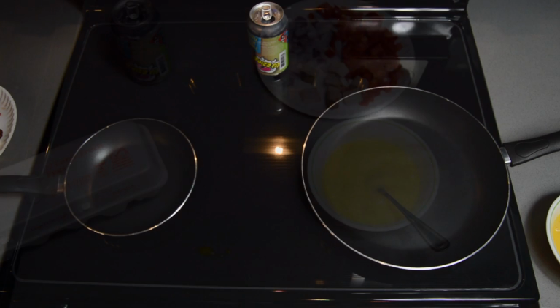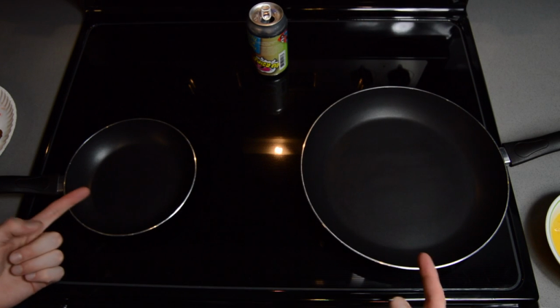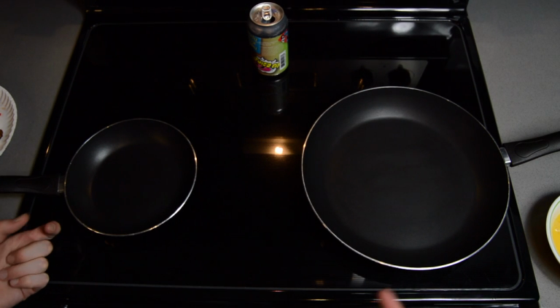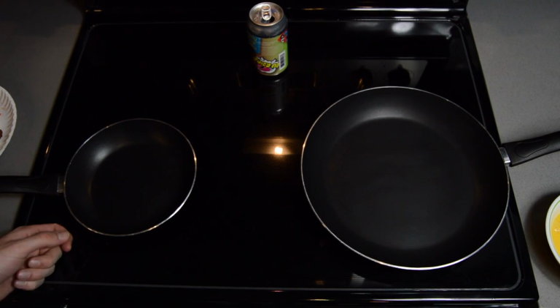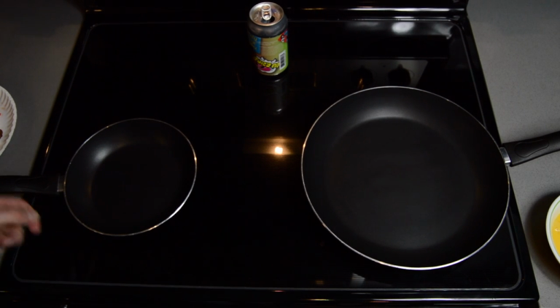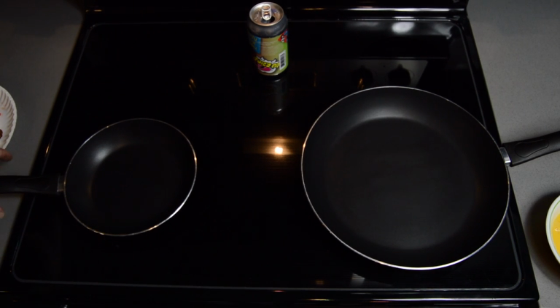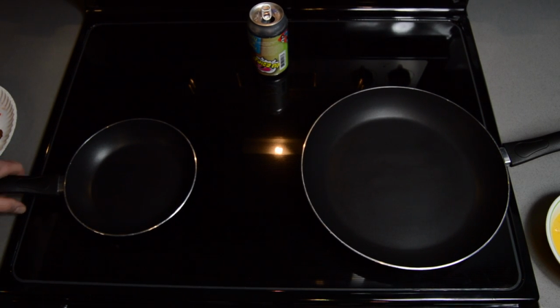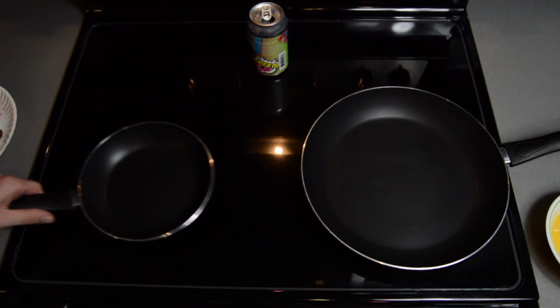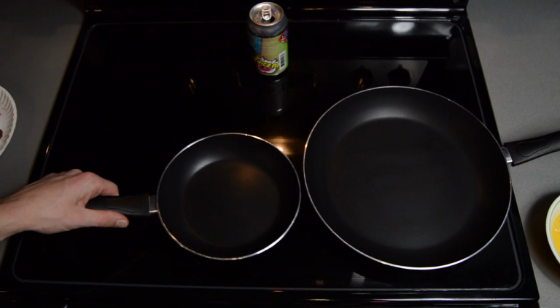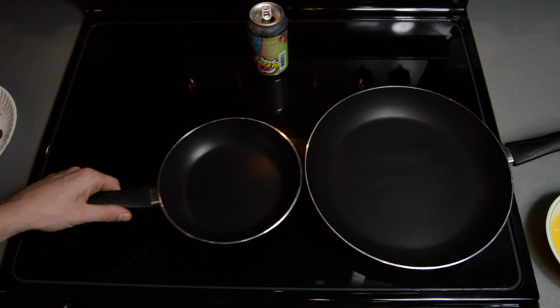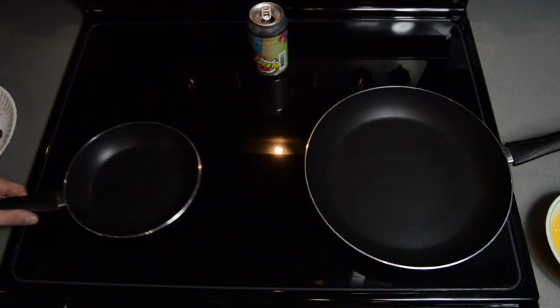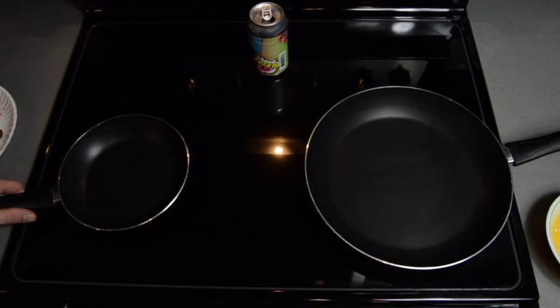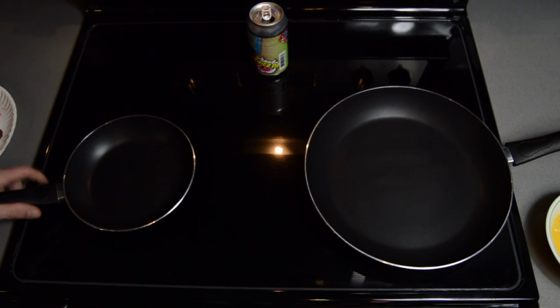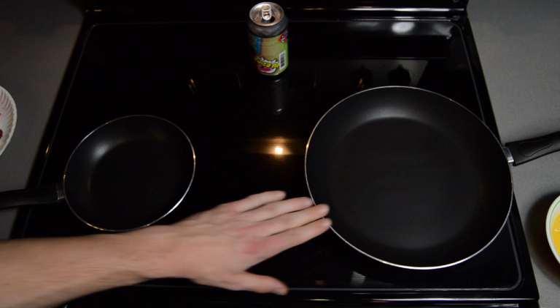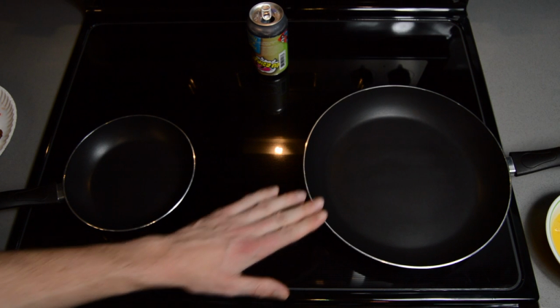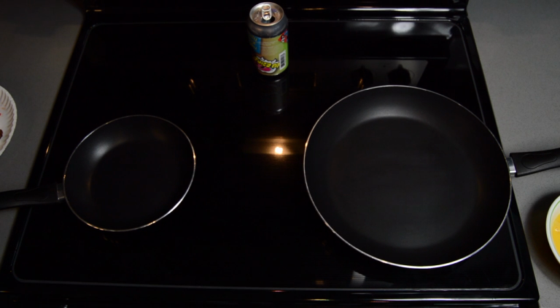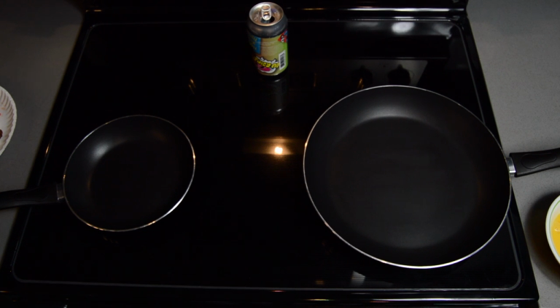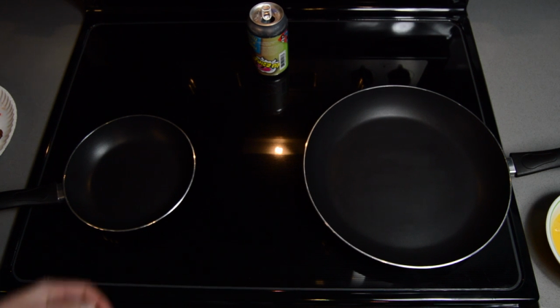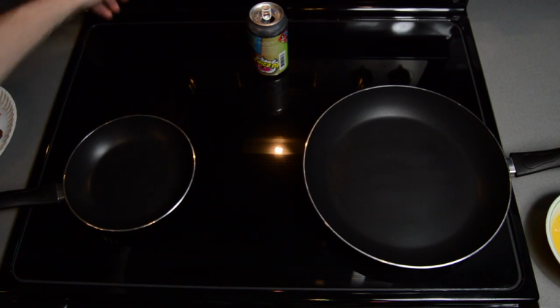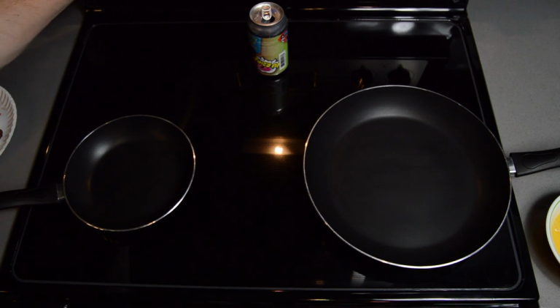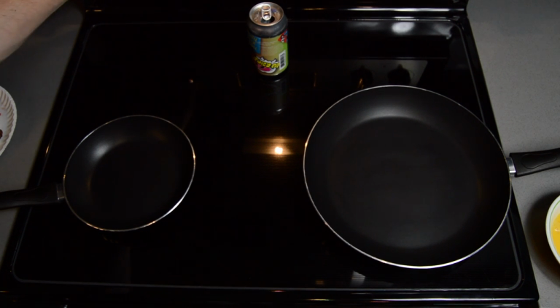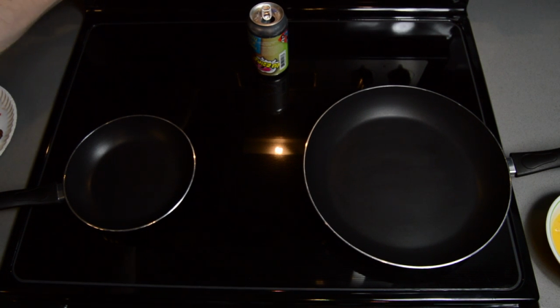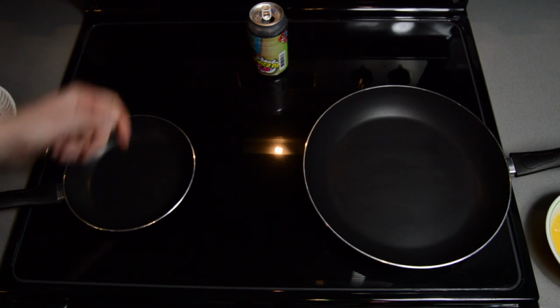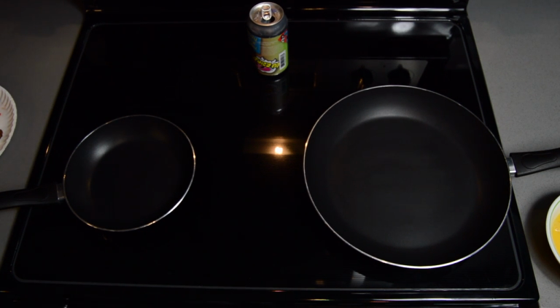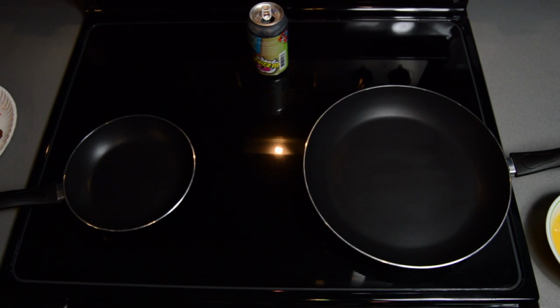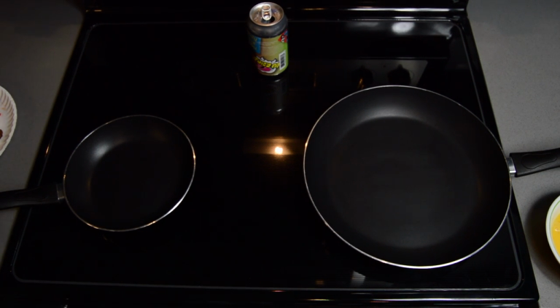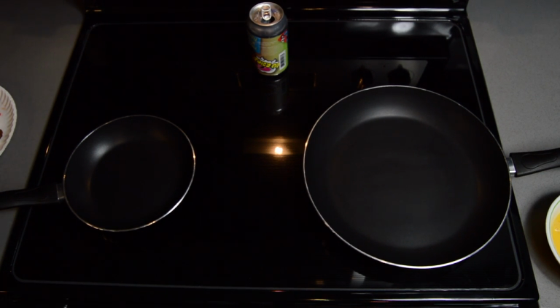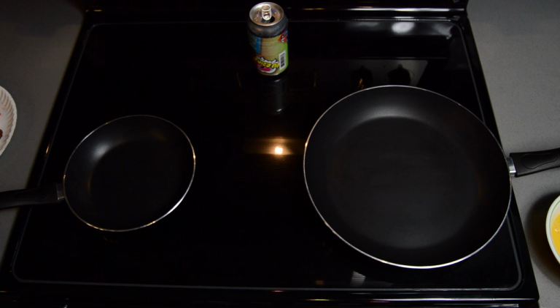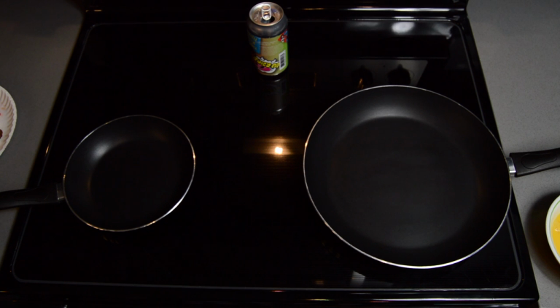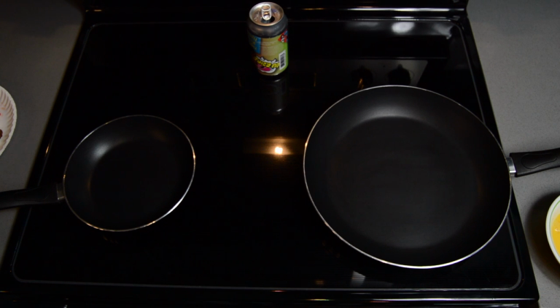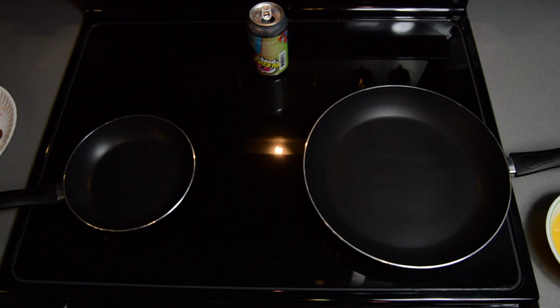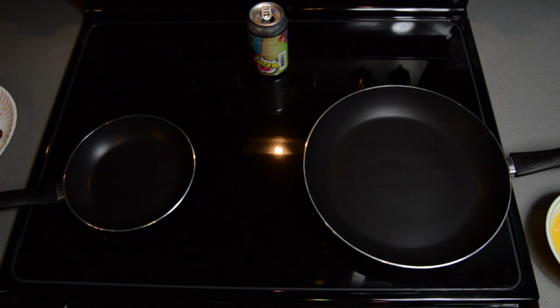Guys, check out this stove — this thing is big as hell. These pots aren't even touching. The craziest part is that the scale doesn't even go from 2 to 10 anymore; it's low to high. This is luxury living.